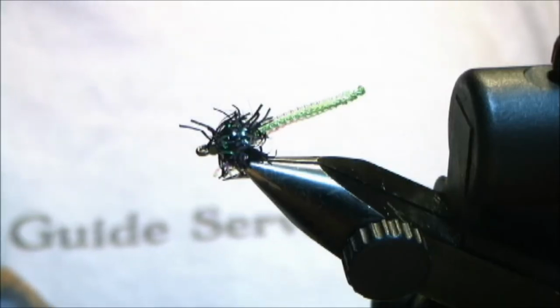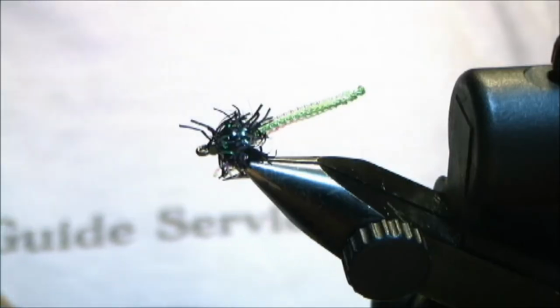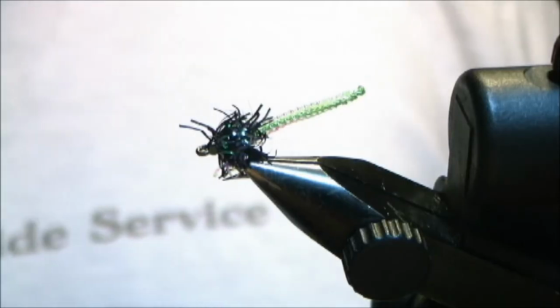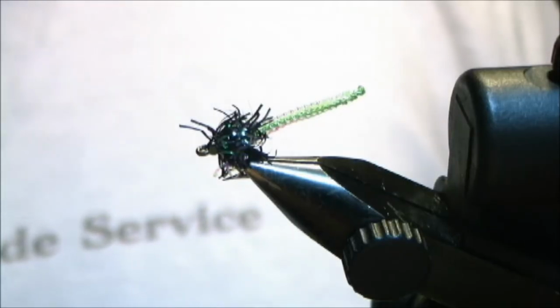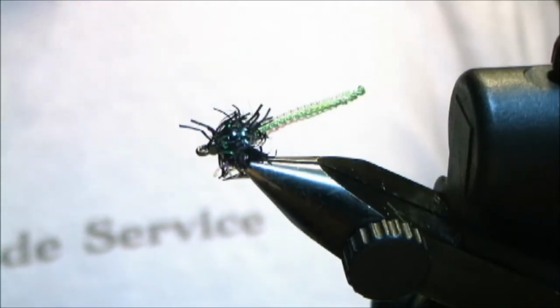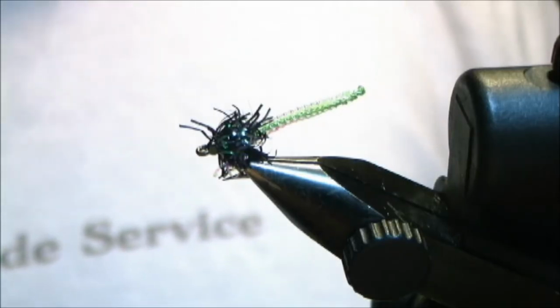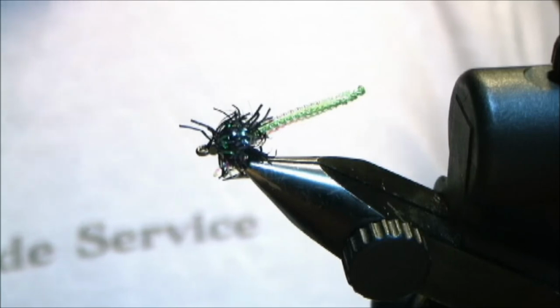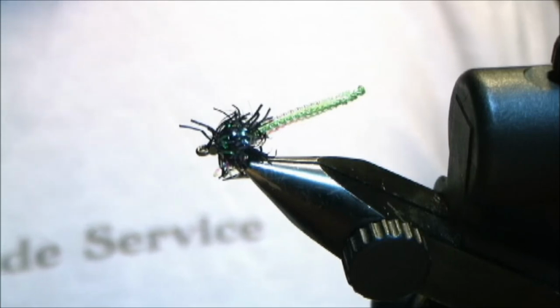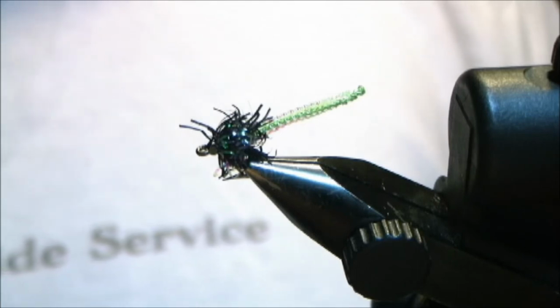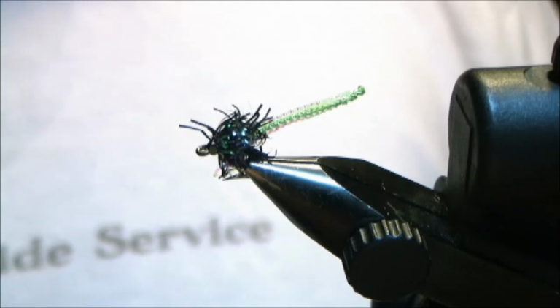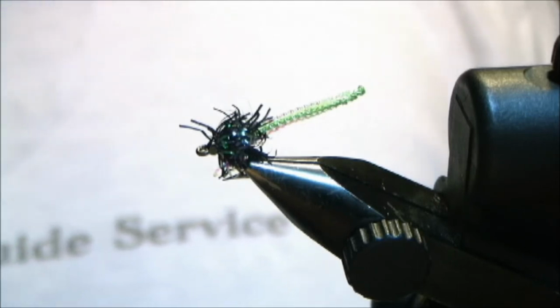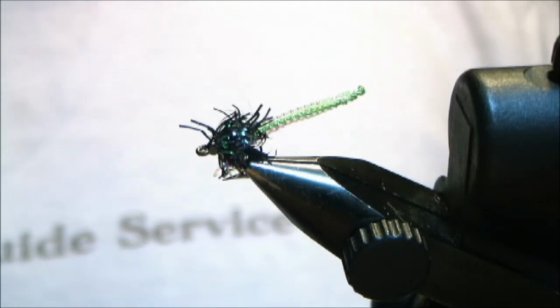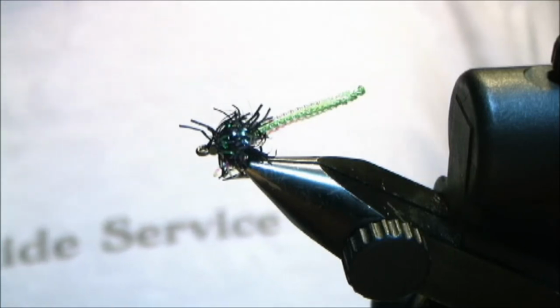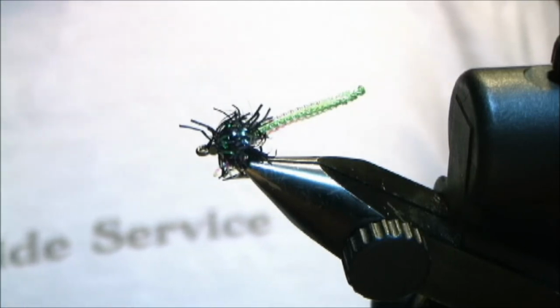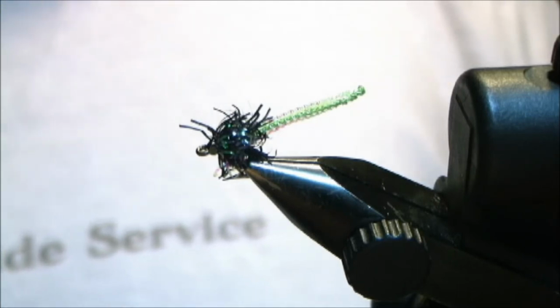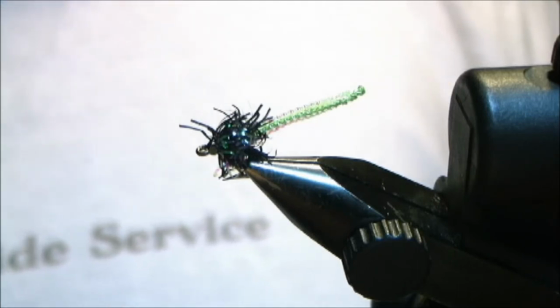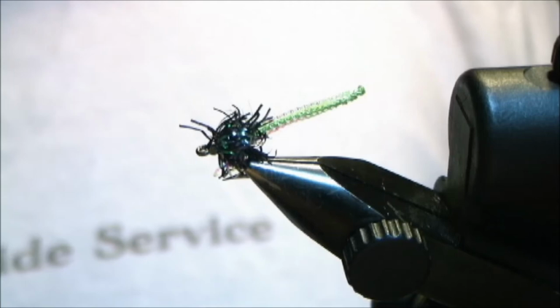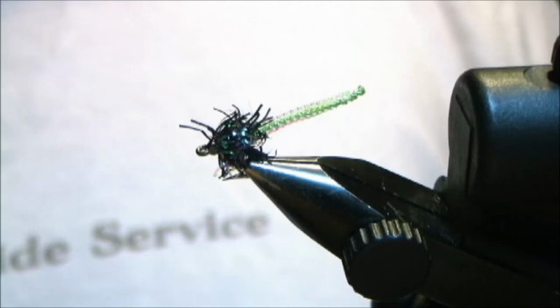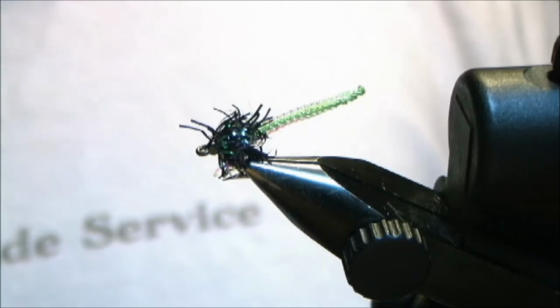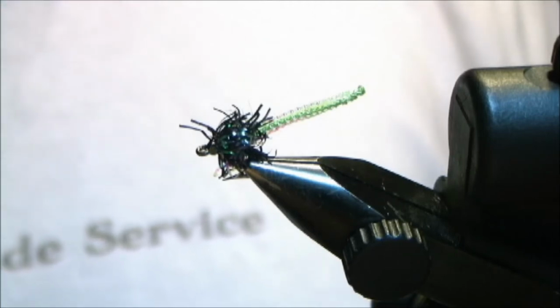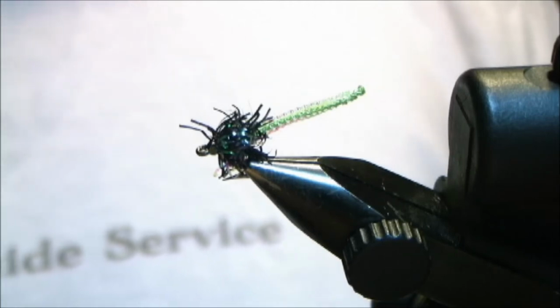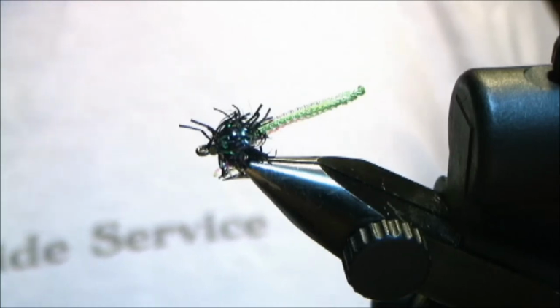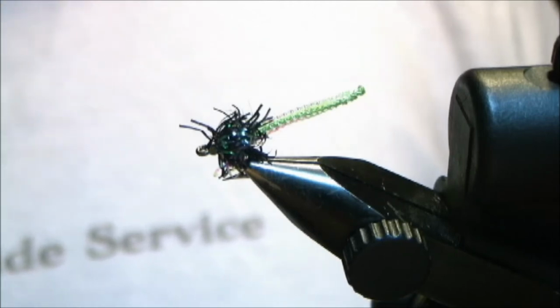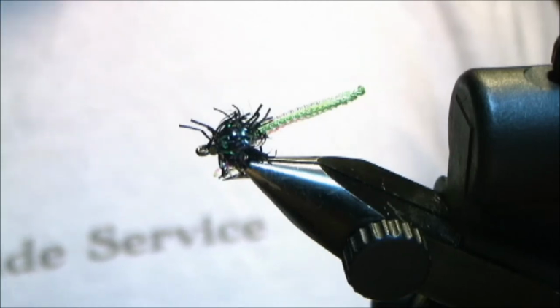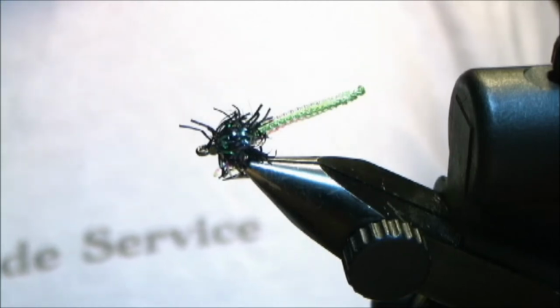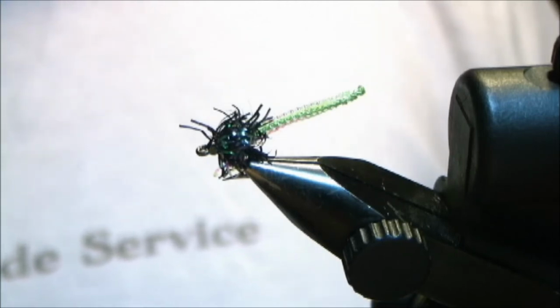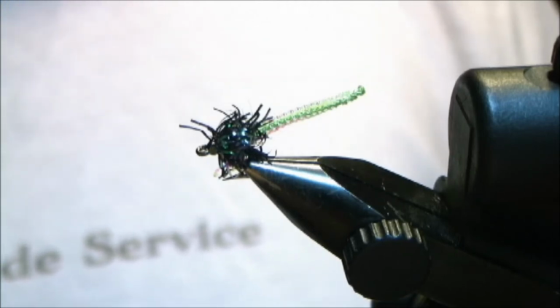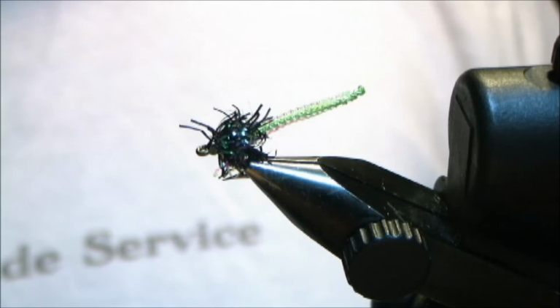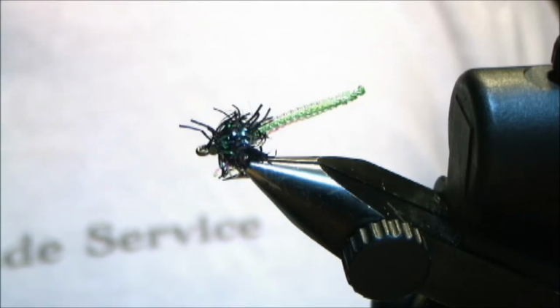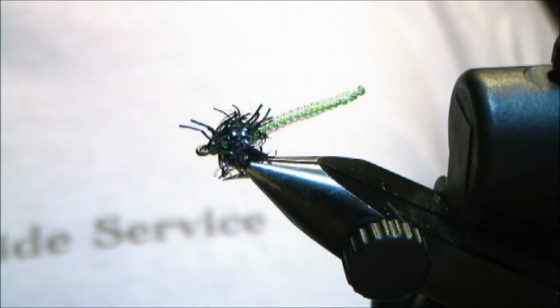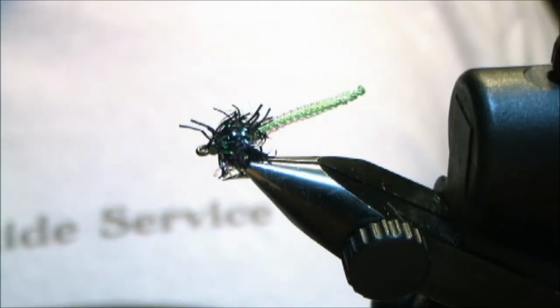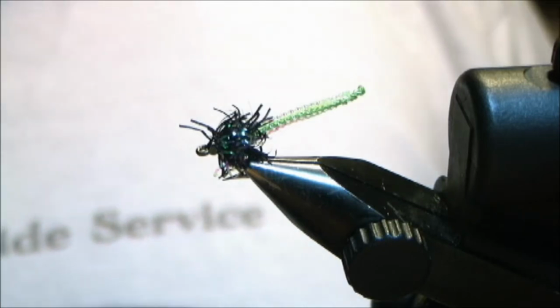Hey folks, Vinny here, from Beyond the Water Guide Service and also Vin's Bug Shop. We're going to tie up a Pearl Core Estaz Caddice. It basically looks like a Viagra Caddice on steroids — we're souping it up for Steelhead.